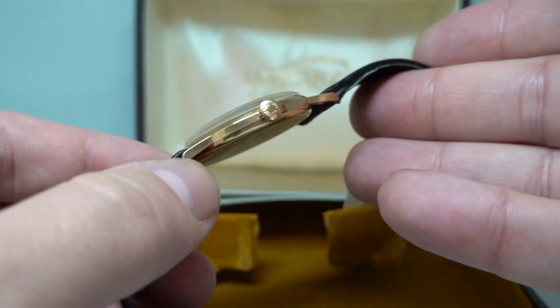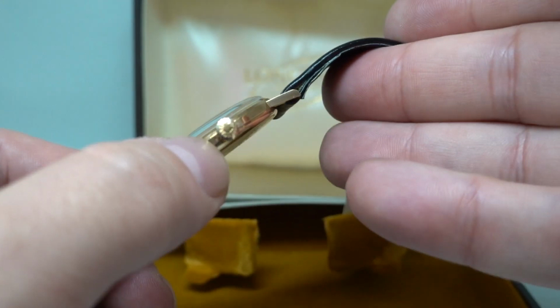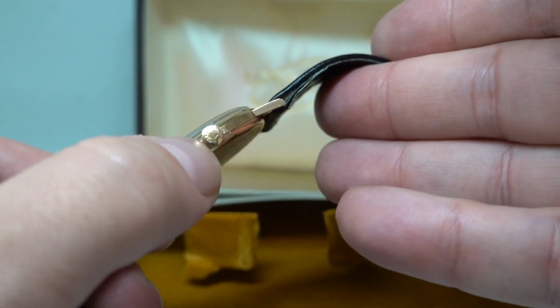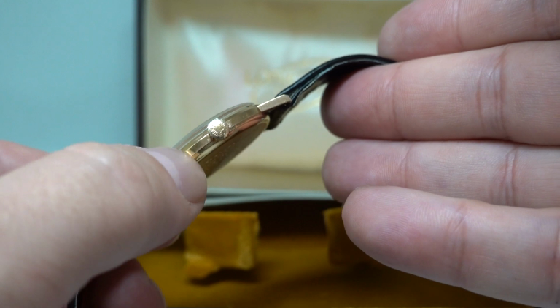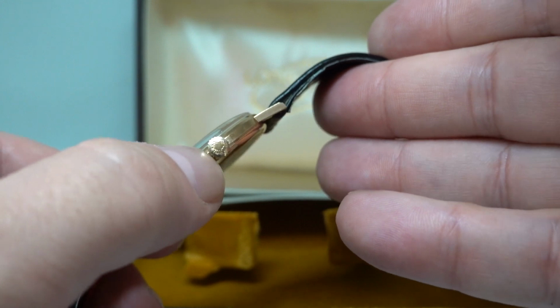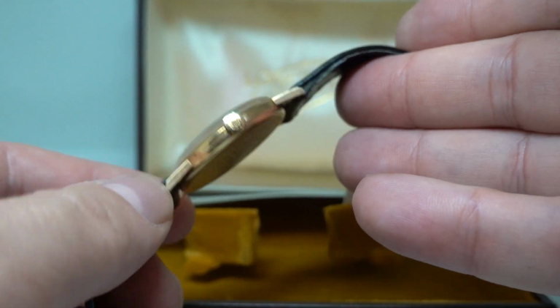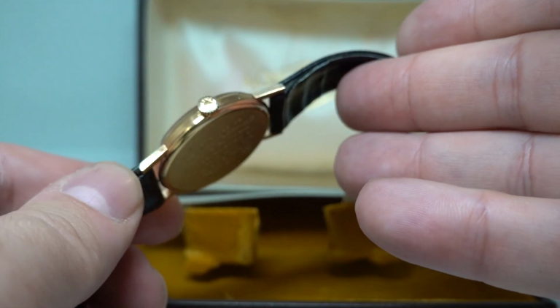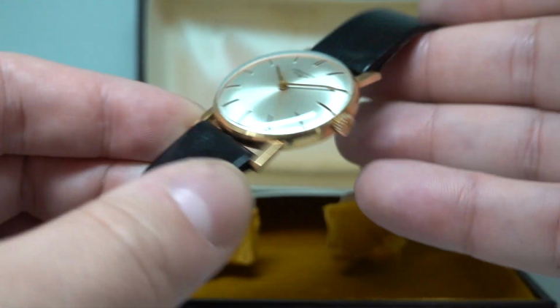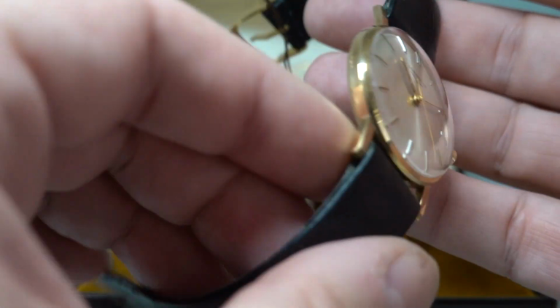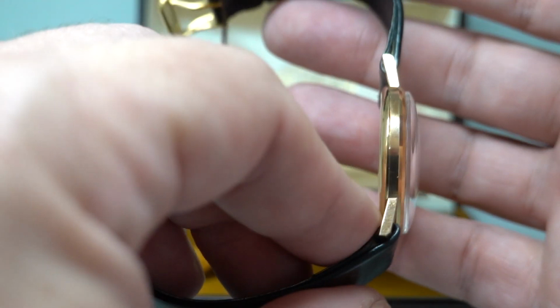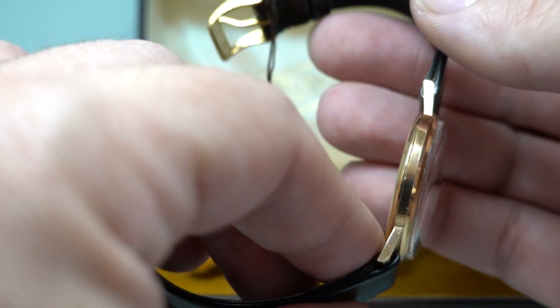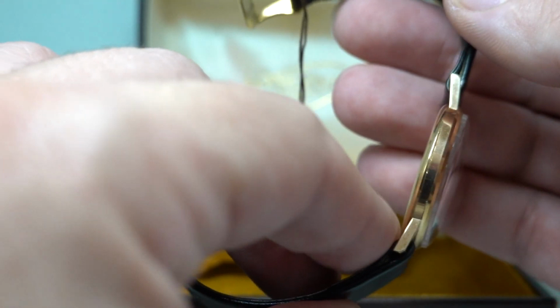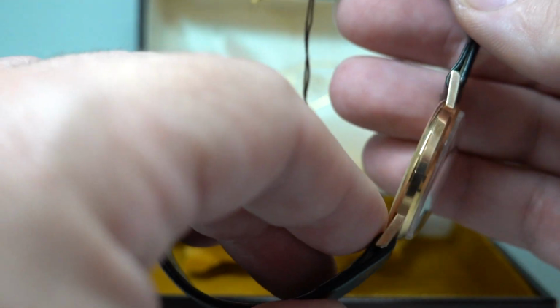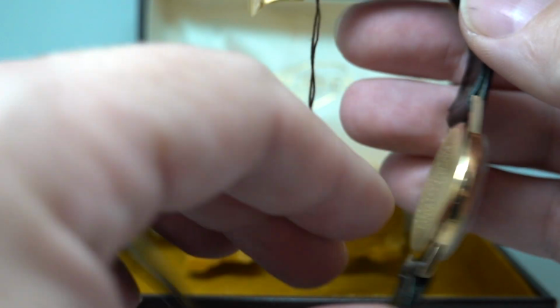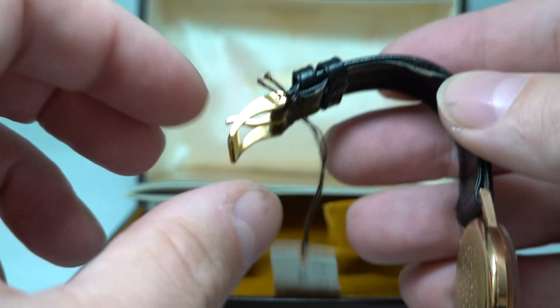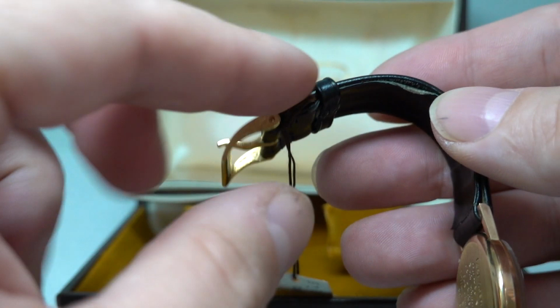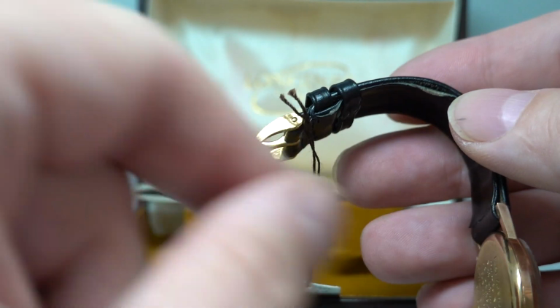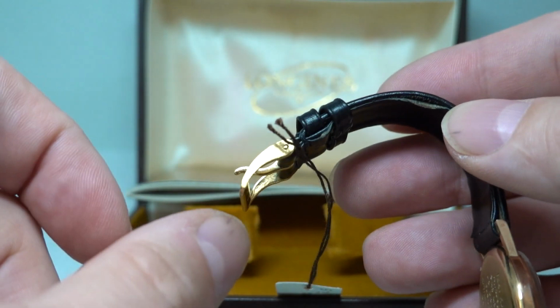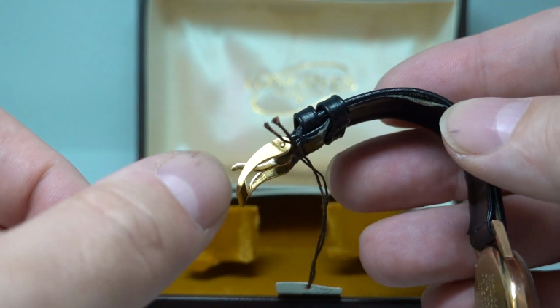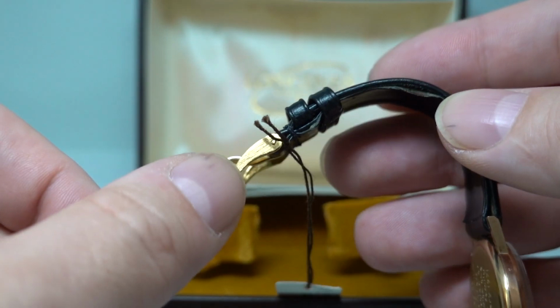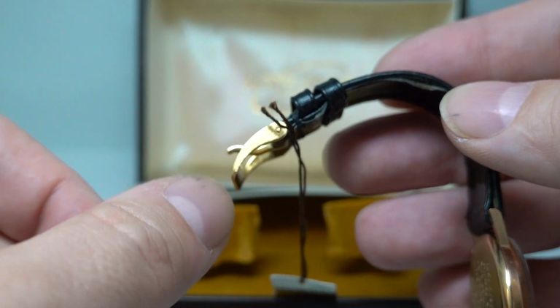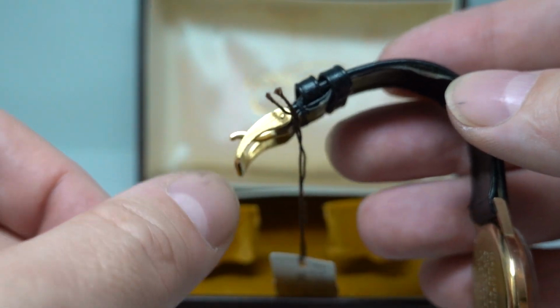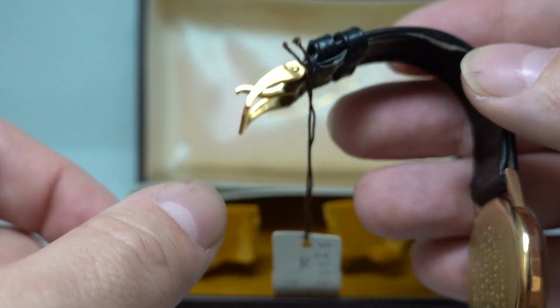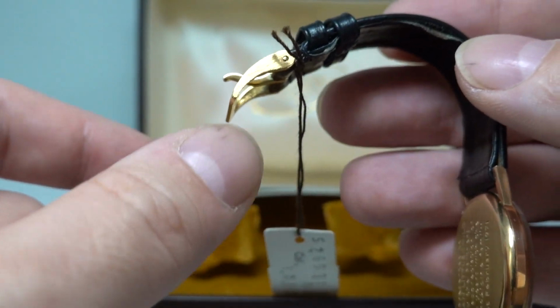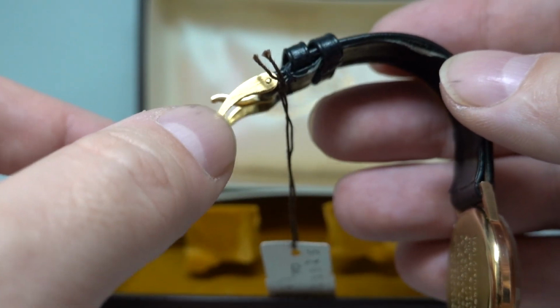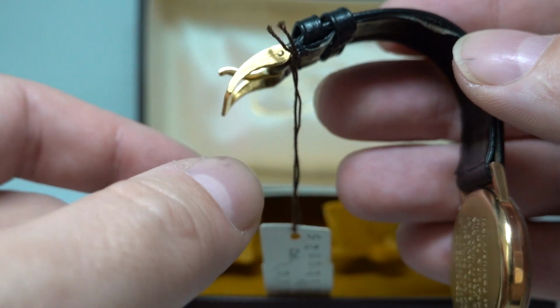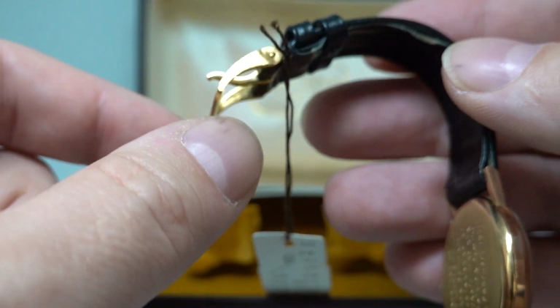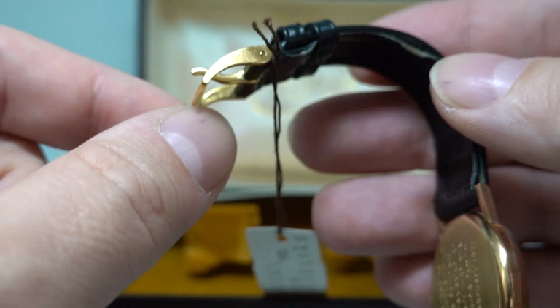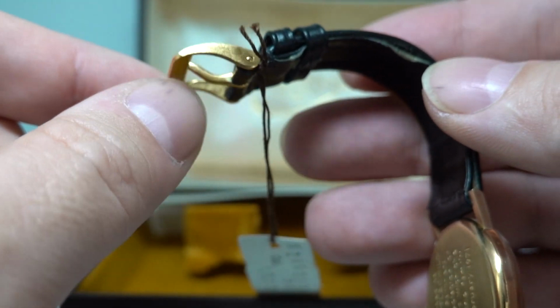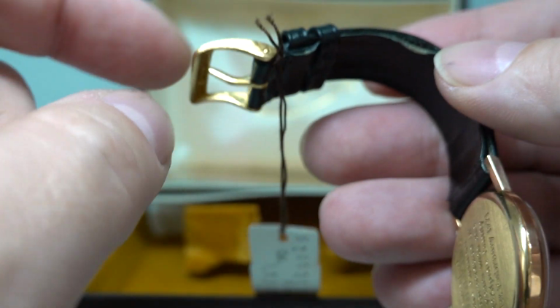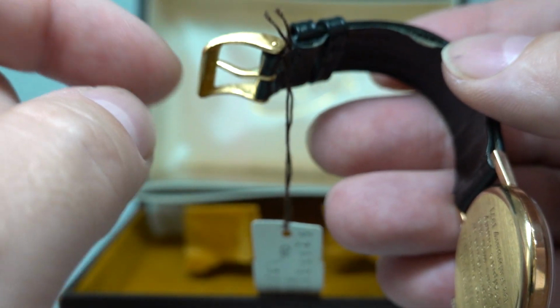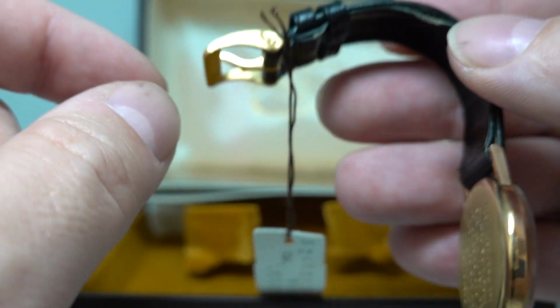Absolutely like buying a new watch, this. Difficult to fault. Manual wind movement. Even the graining on the side of the buckle — that's going to wear really quickly; it's only a gold plated buckle — is perfect.